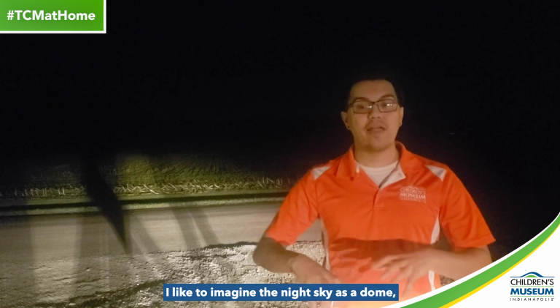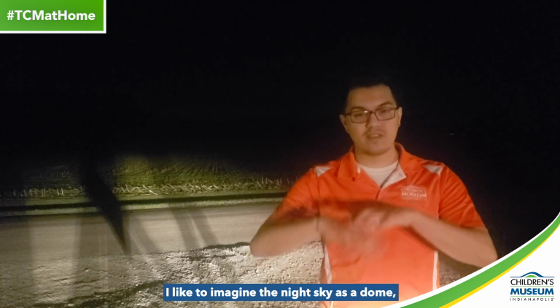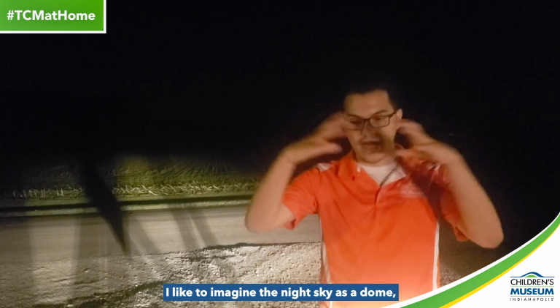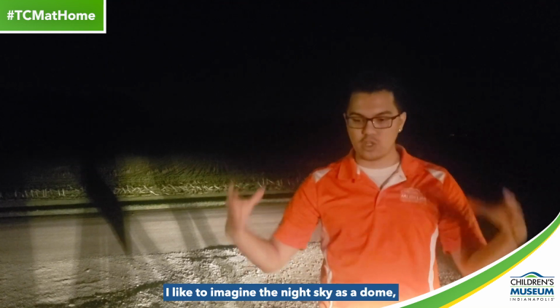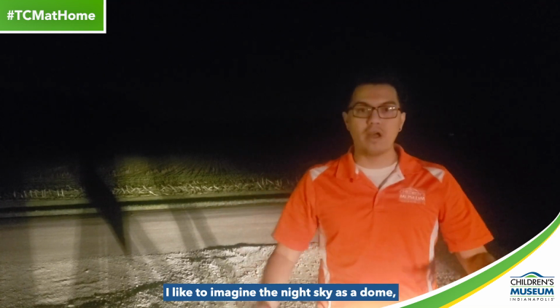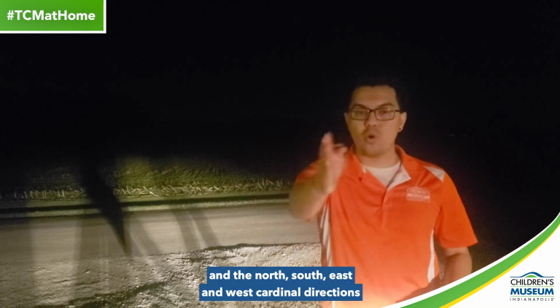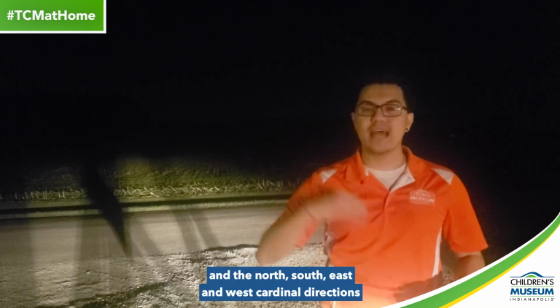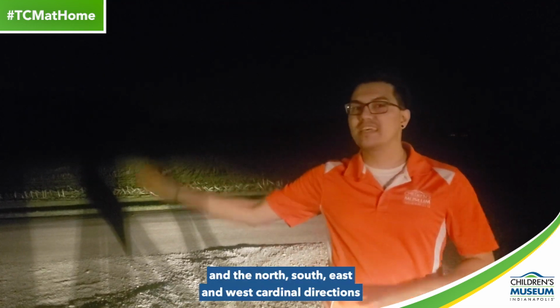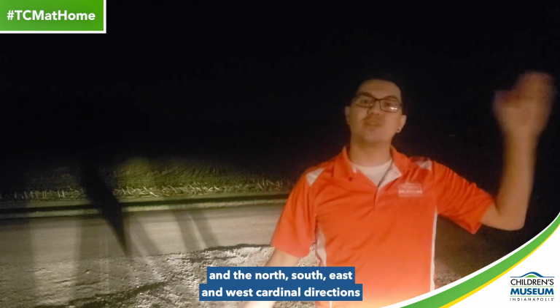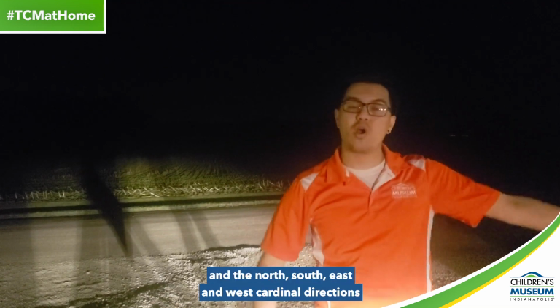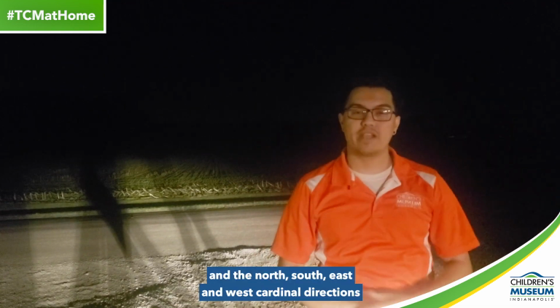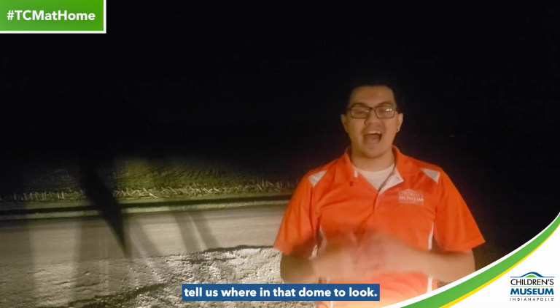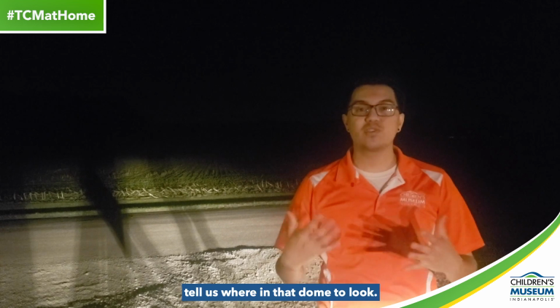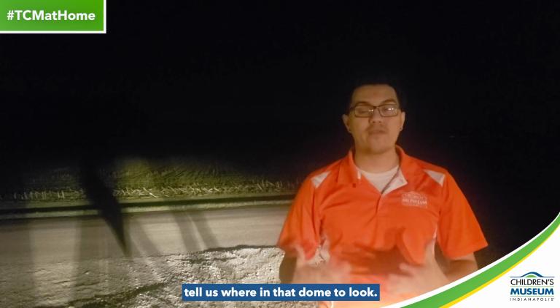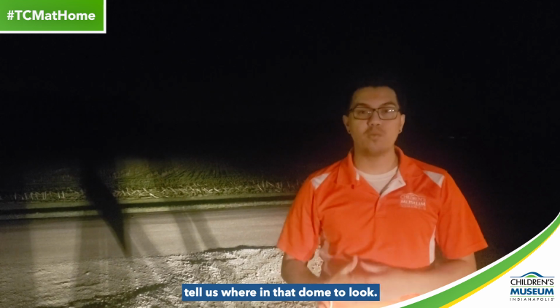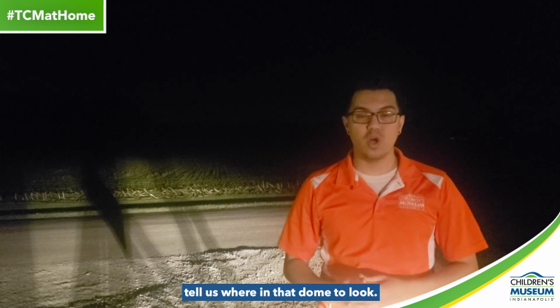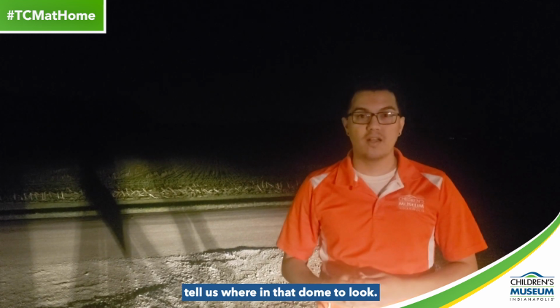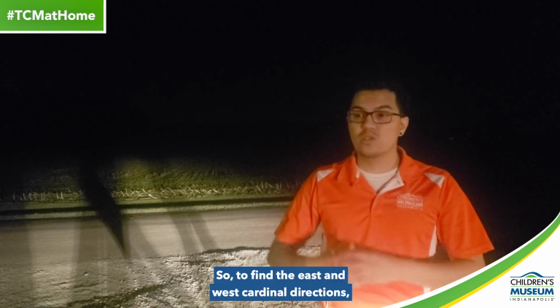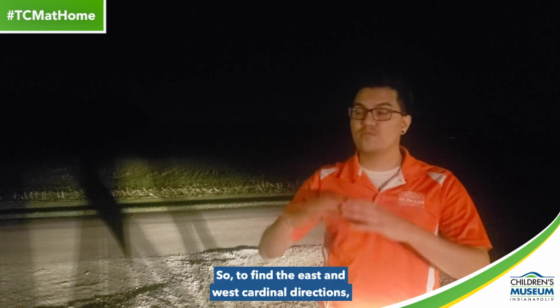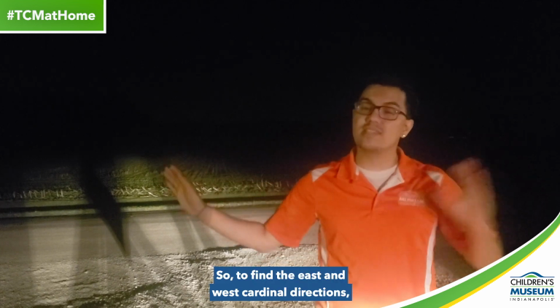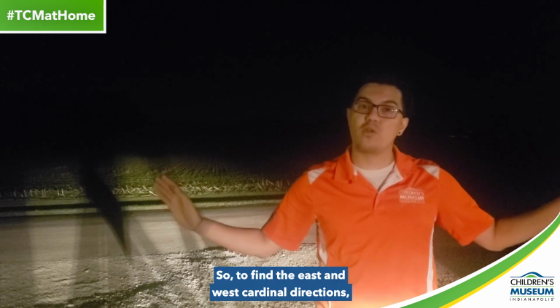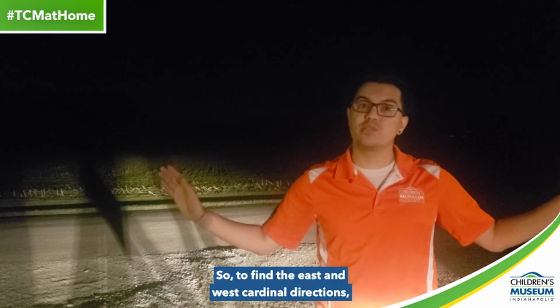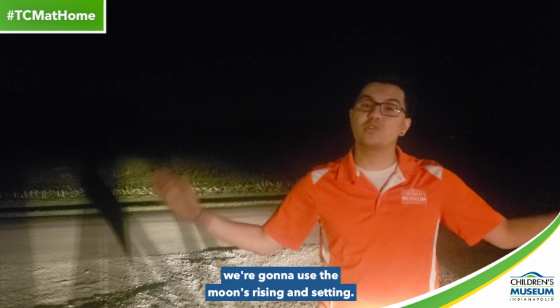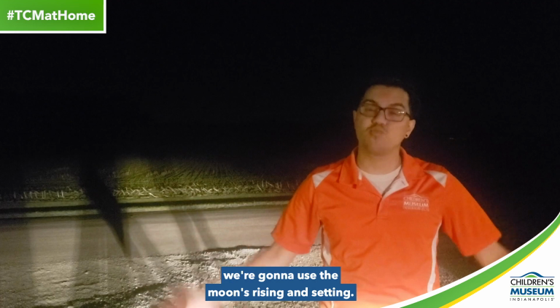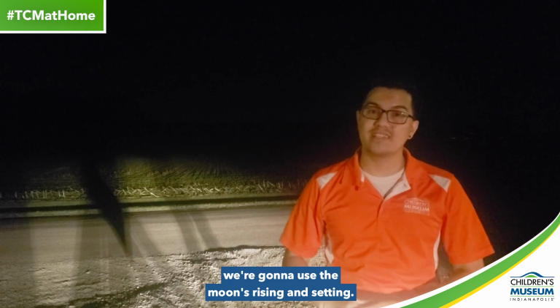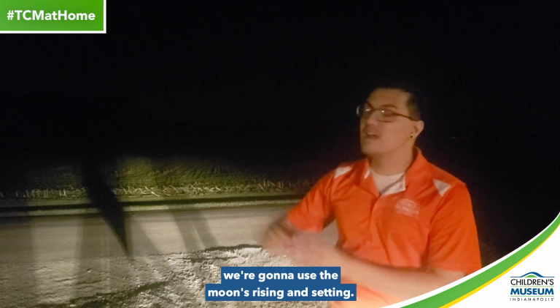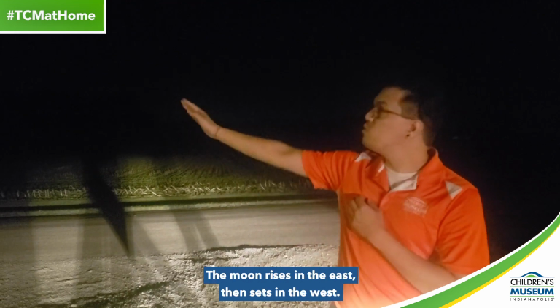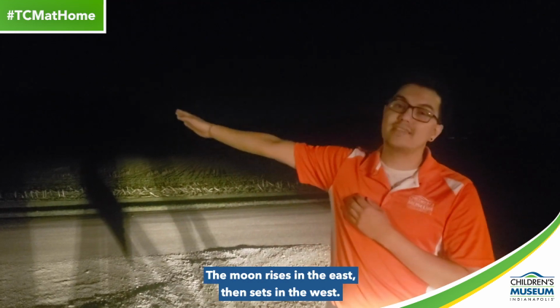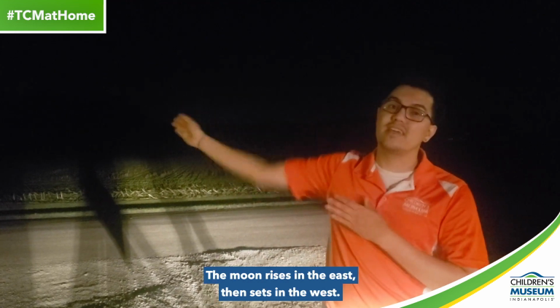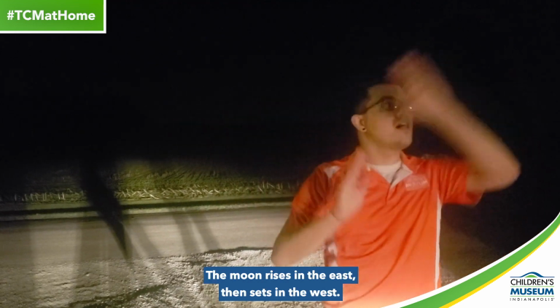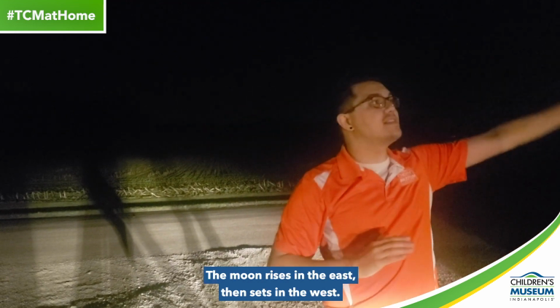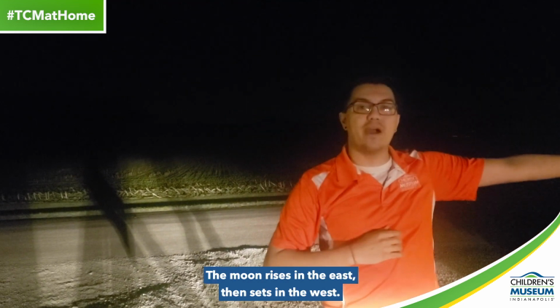I like to imagine the night sky as a dome, with north, south, east, and west cardinal directions that tell us where in that dome to look. To find the east and west cardinal directions, we're going to use the moon's rising and setting. The moon rises in the east, then sets in the west. Pretty easy, right?